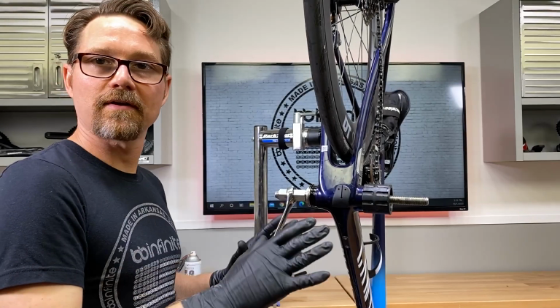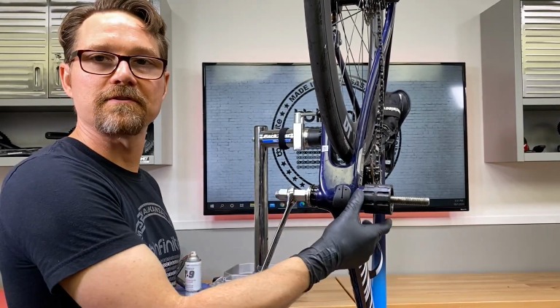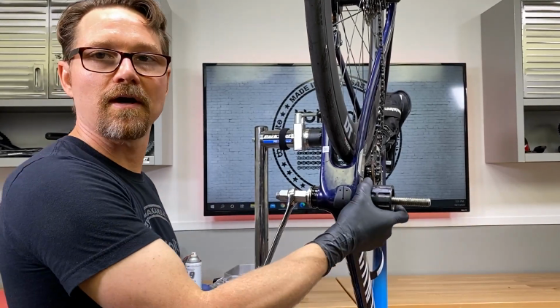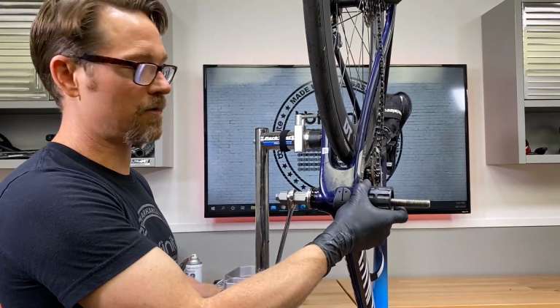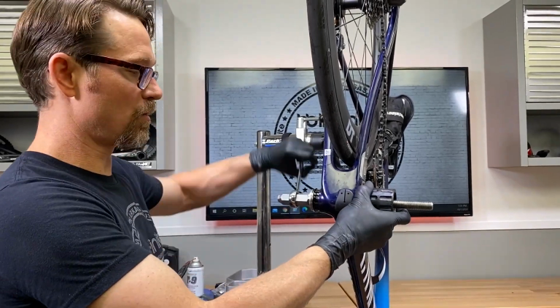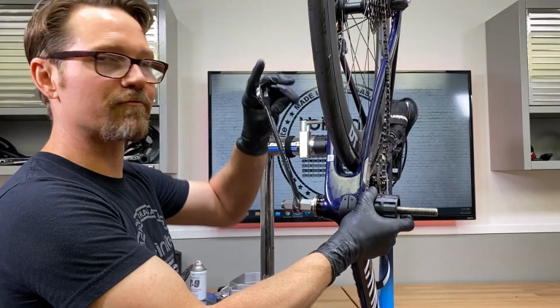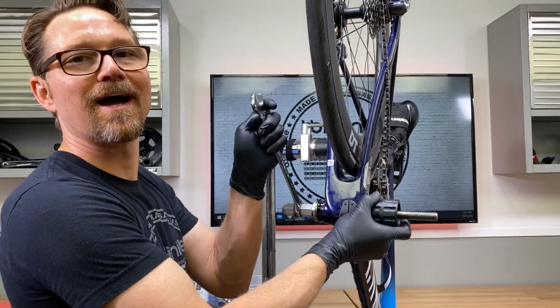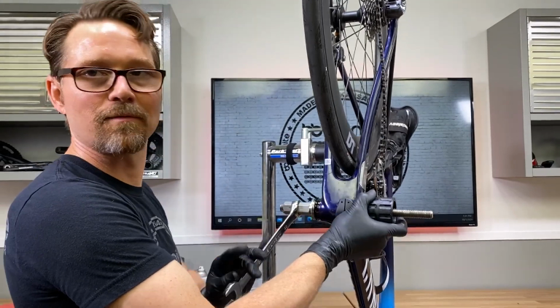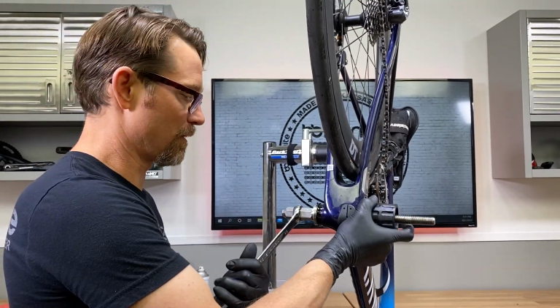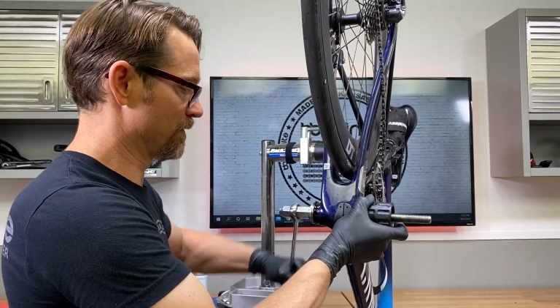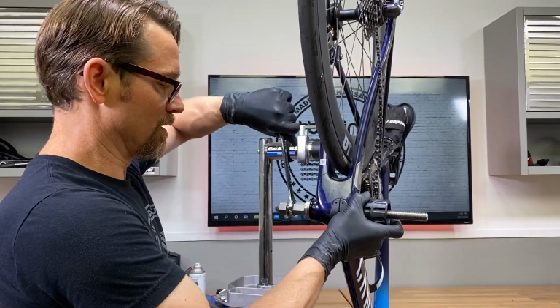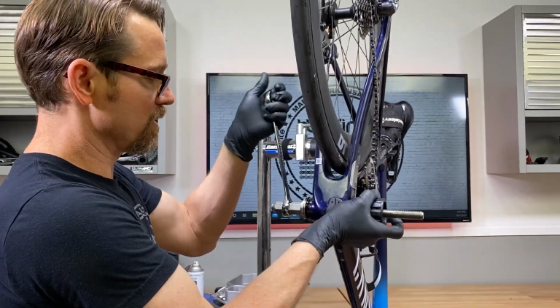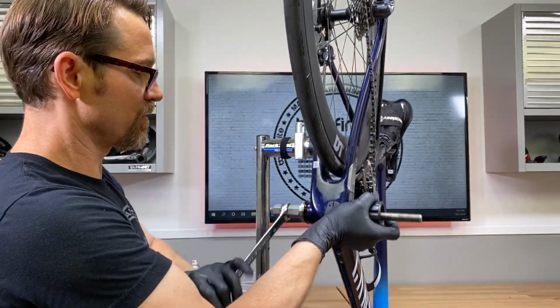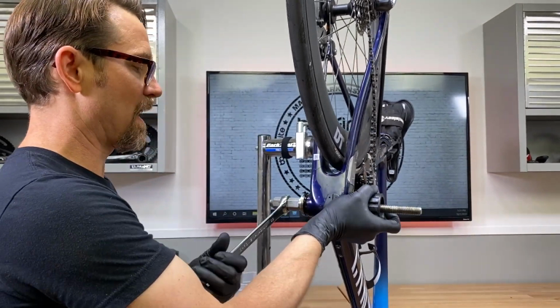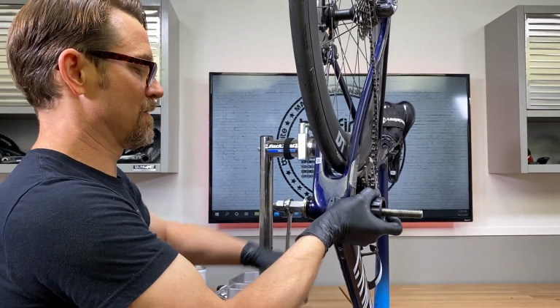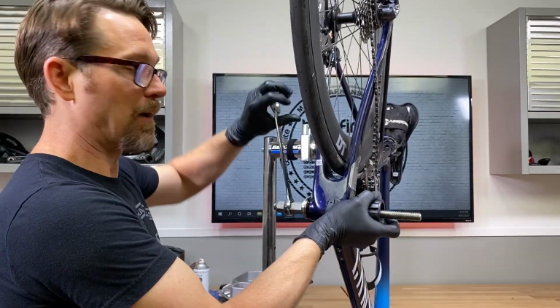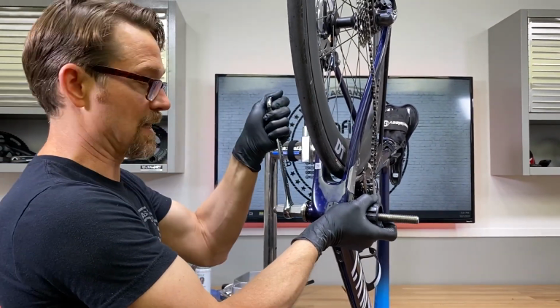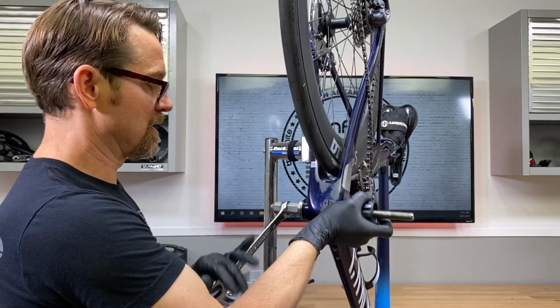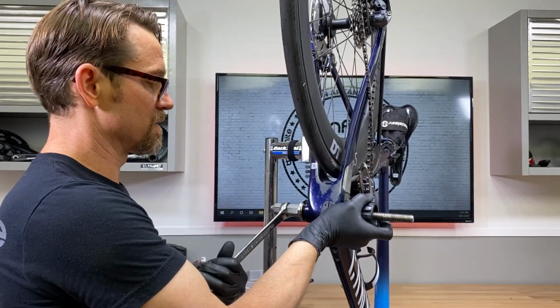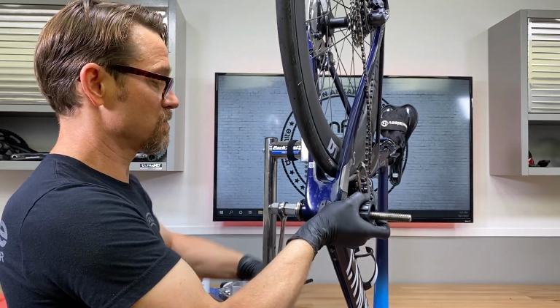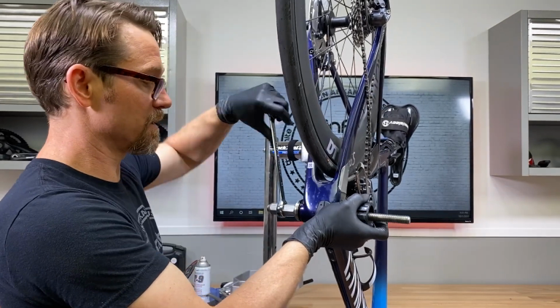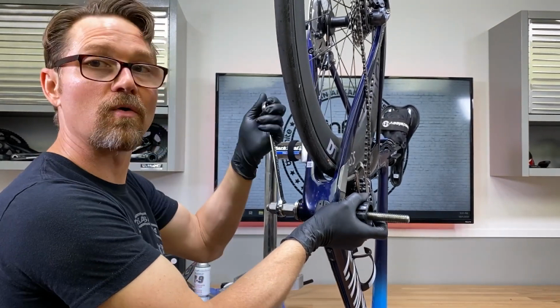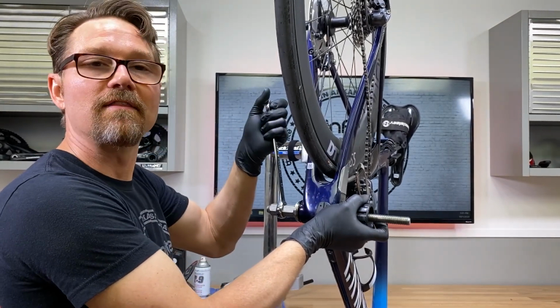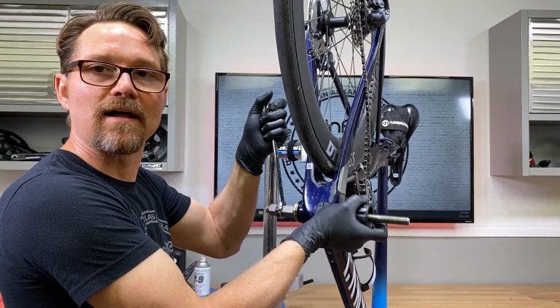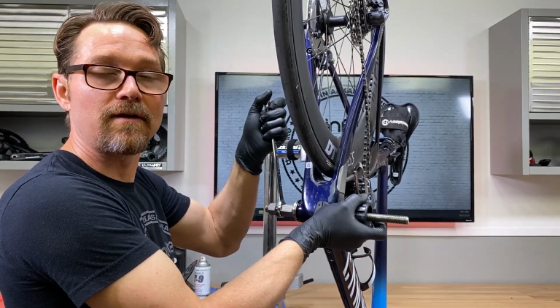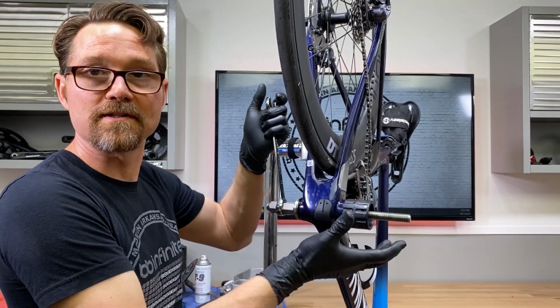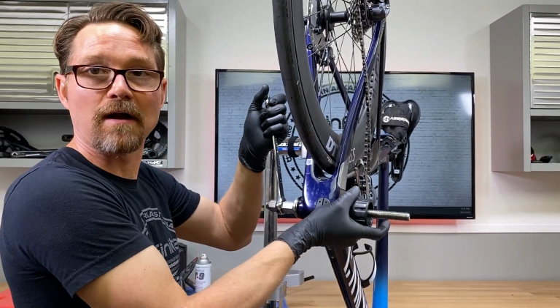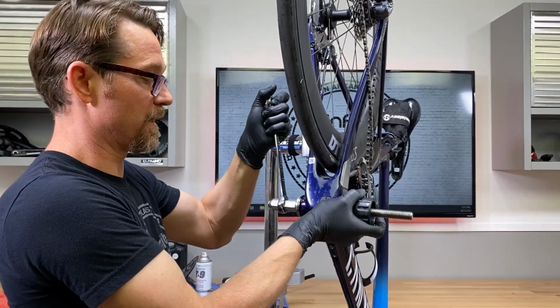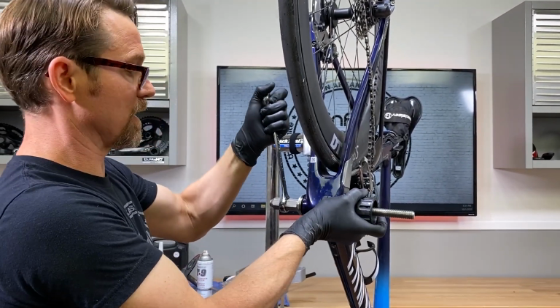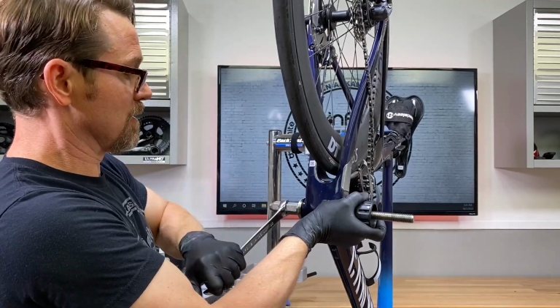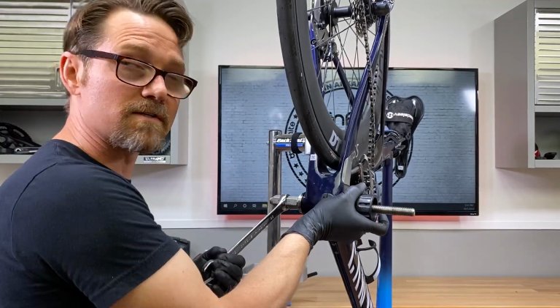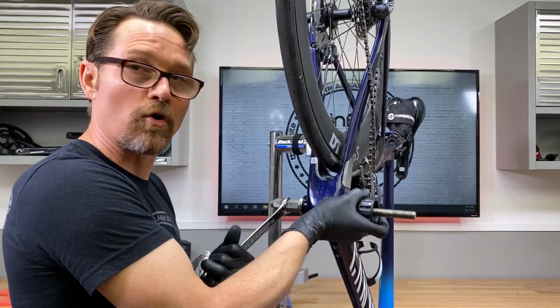Now that I have the retaining compound on there, you know what we're looking for — that's what we're looking for. The reason we're looking for that popping sound is because that's letting us know that the Loctite, or in this case Vibratite, is working because it's anaerobic.